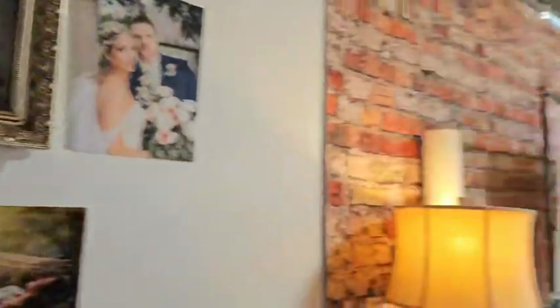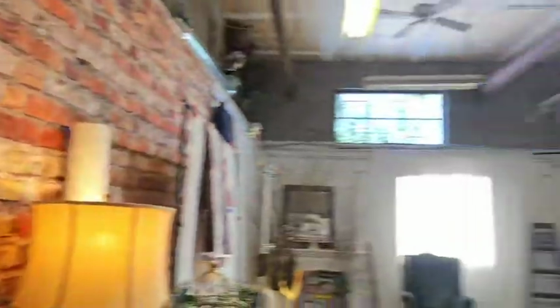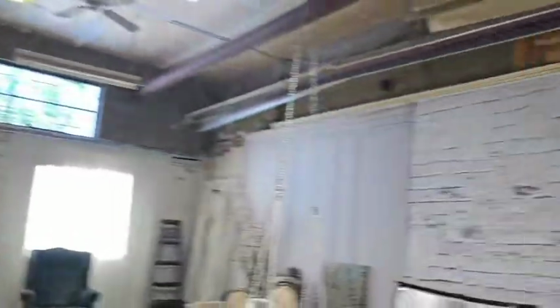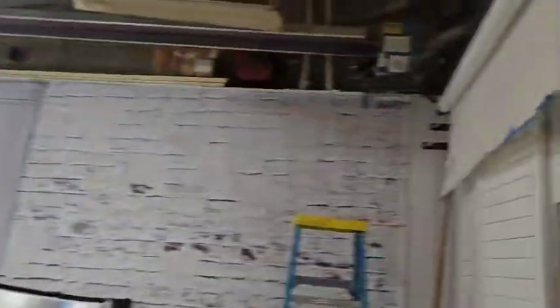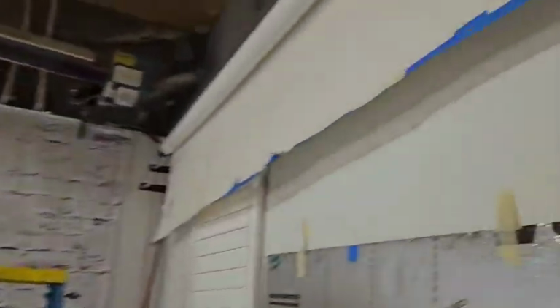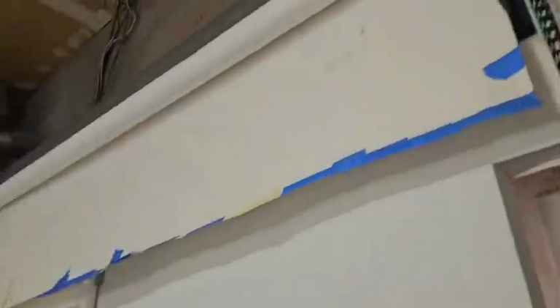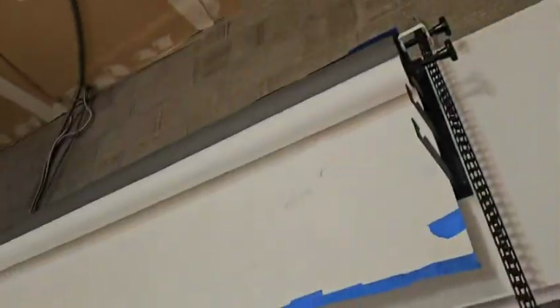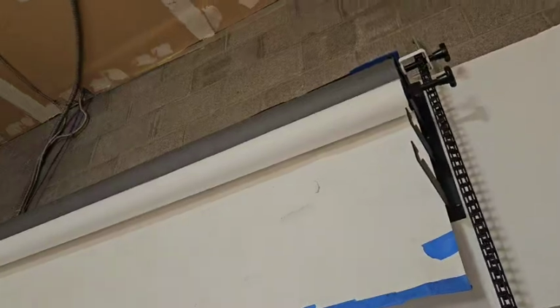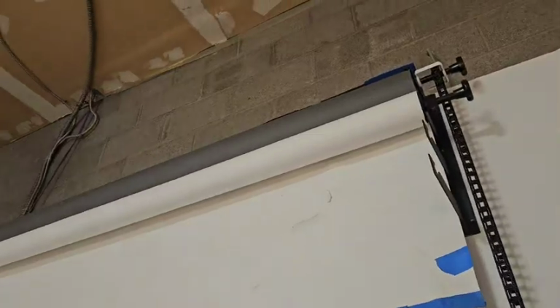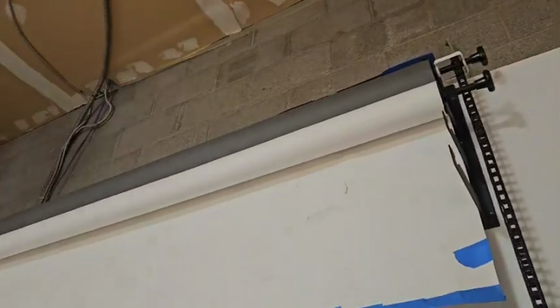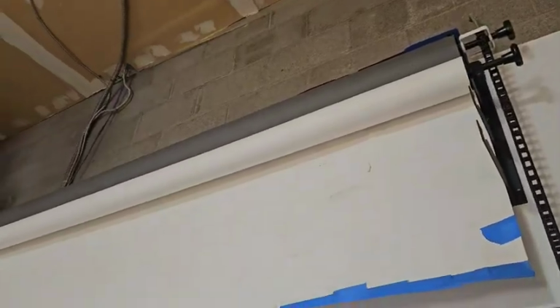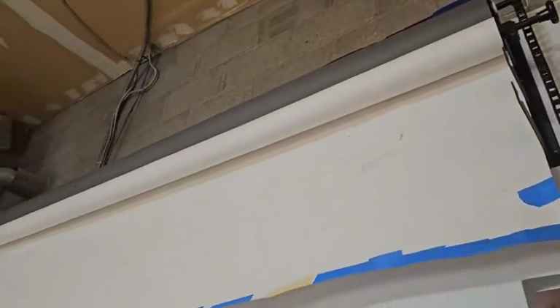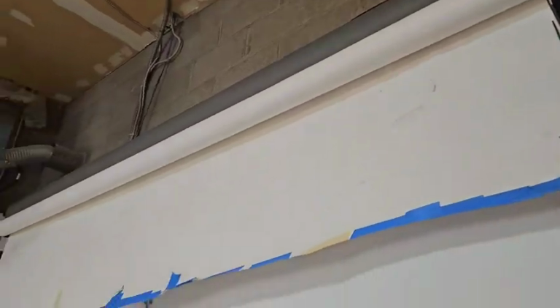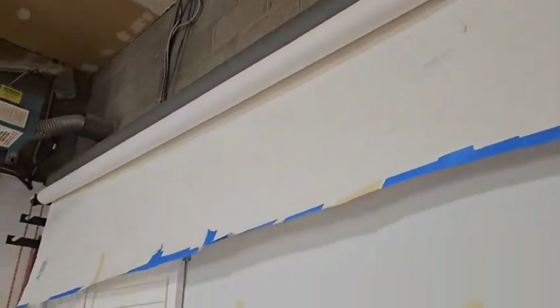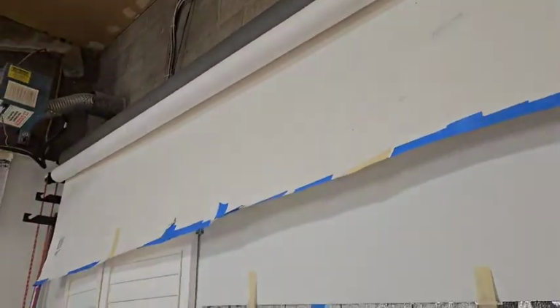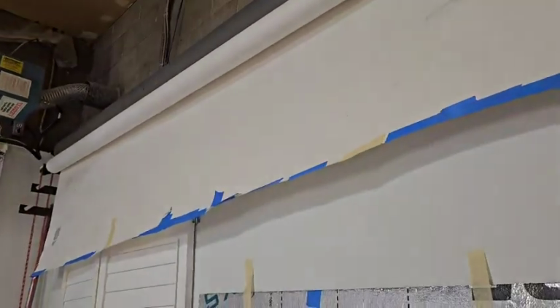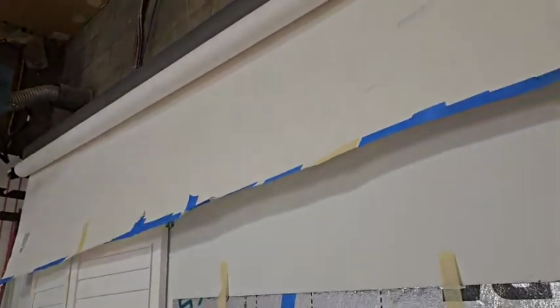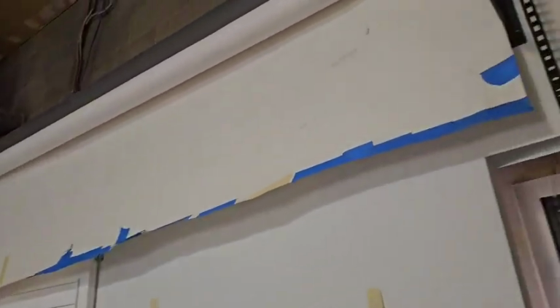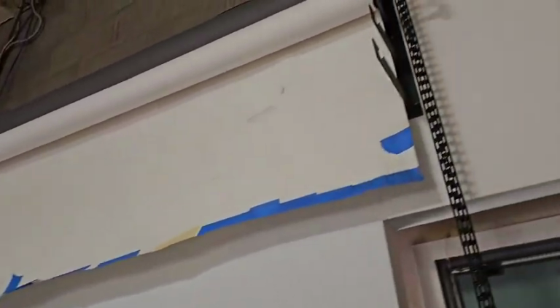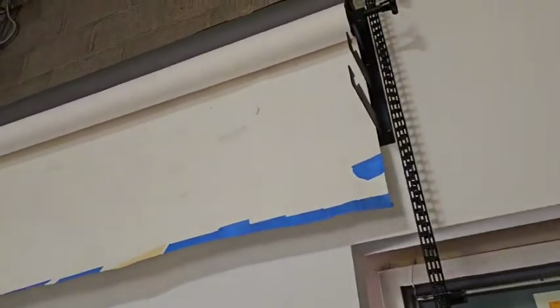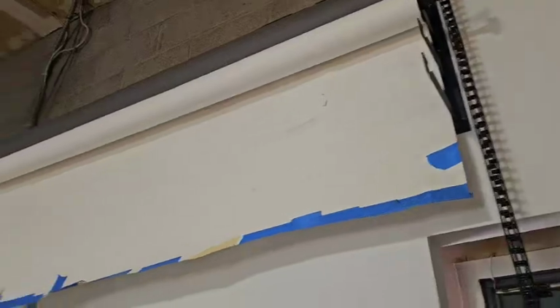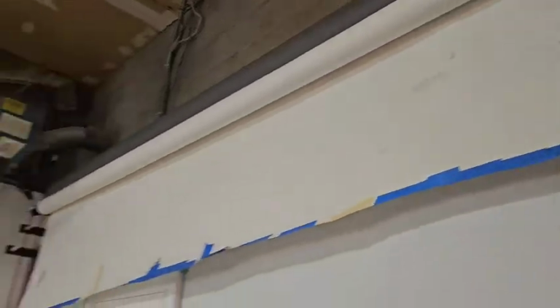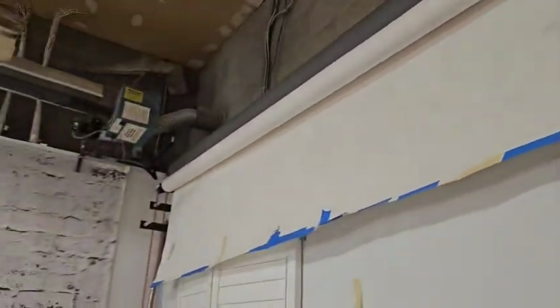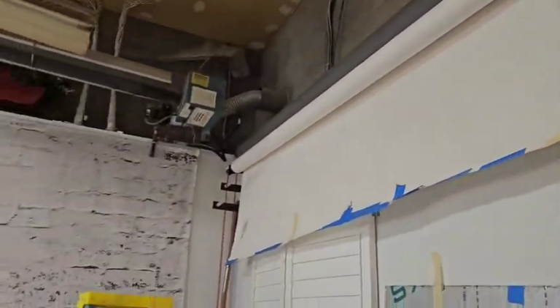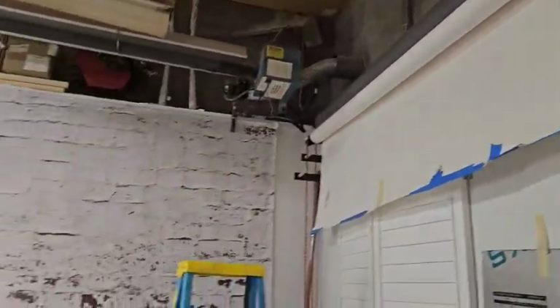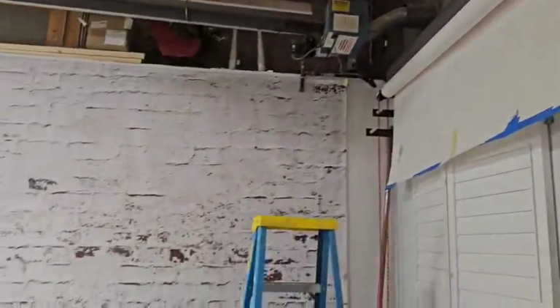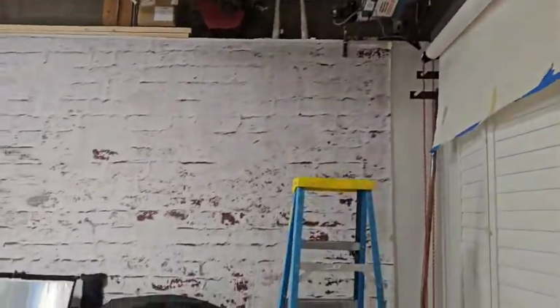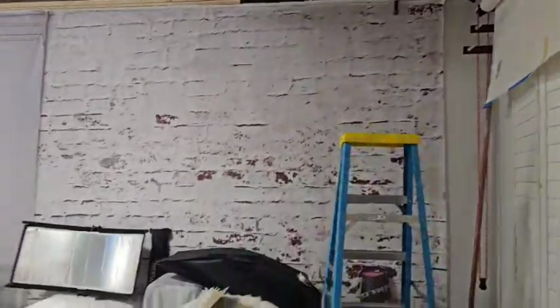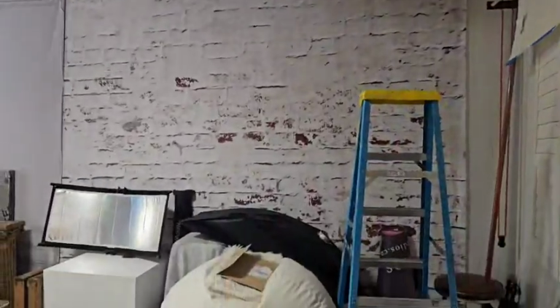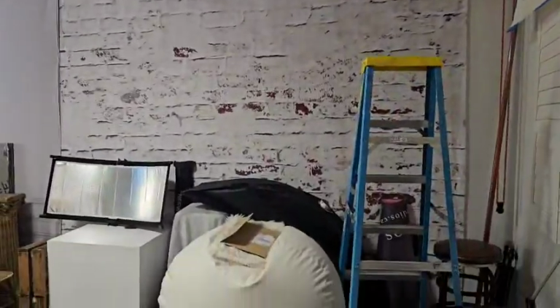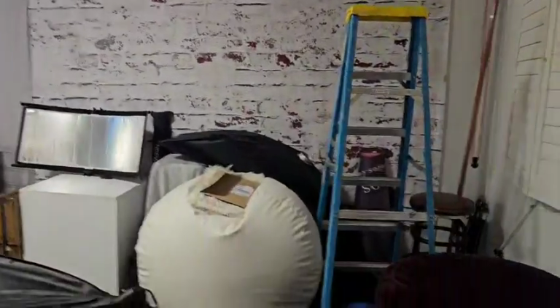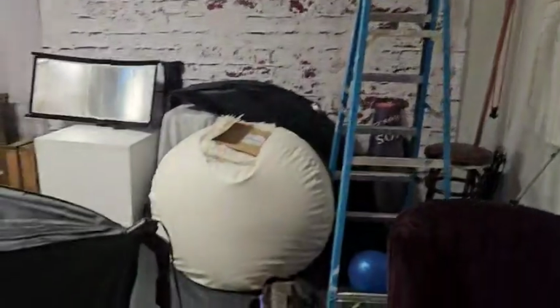On this wall we have the charcoal paper, and the white paper that's 10 feet or 9 feet. We have a white brick wall.